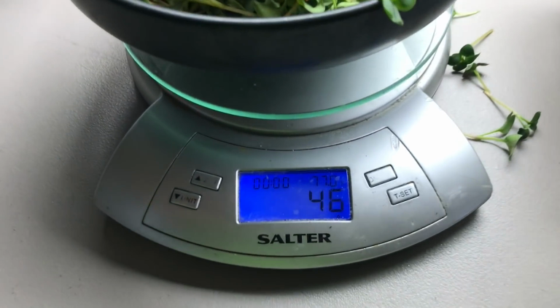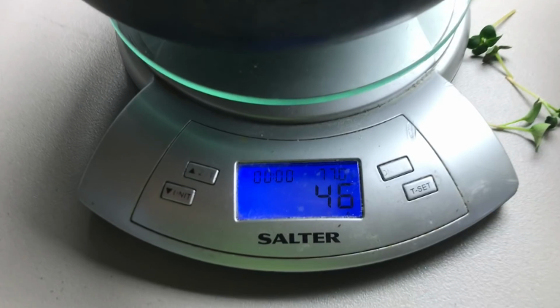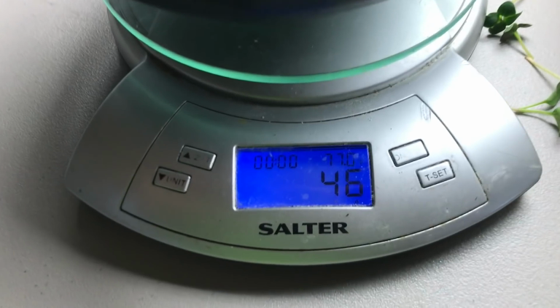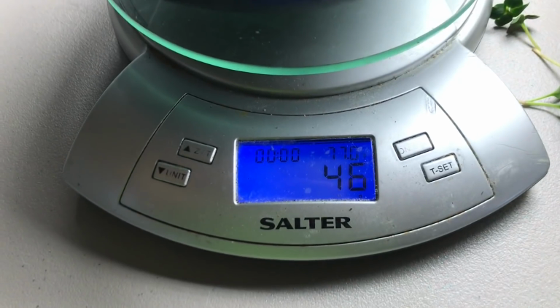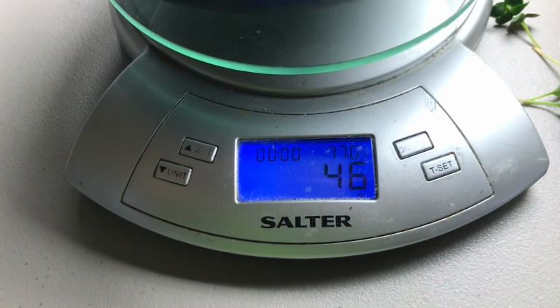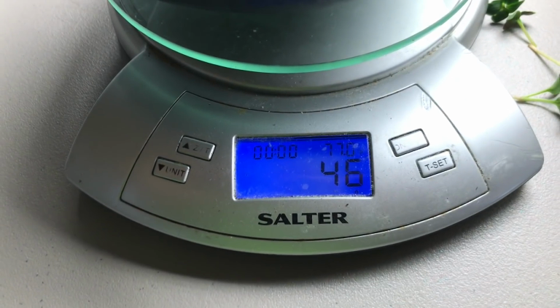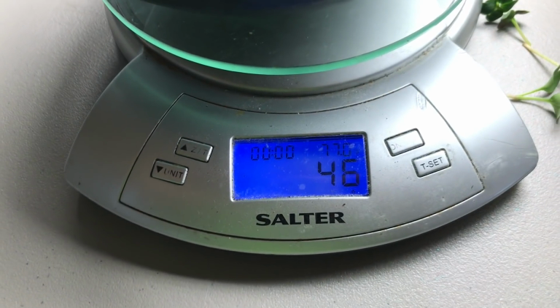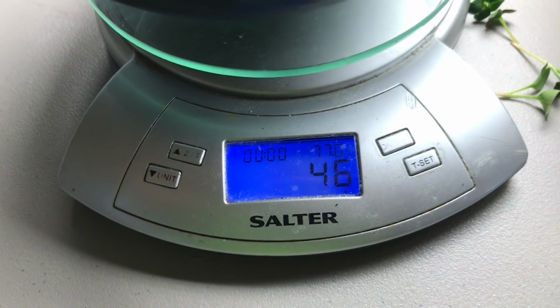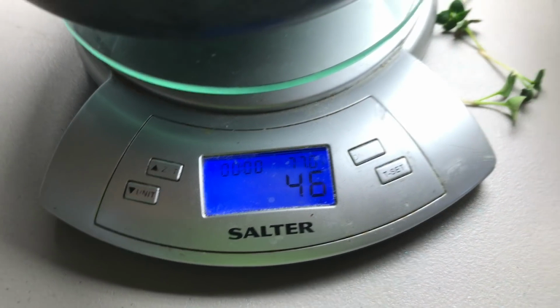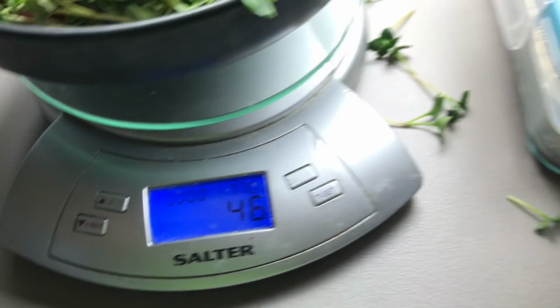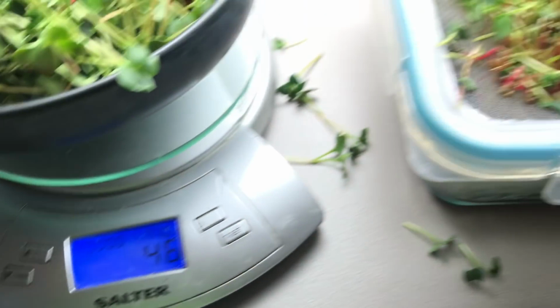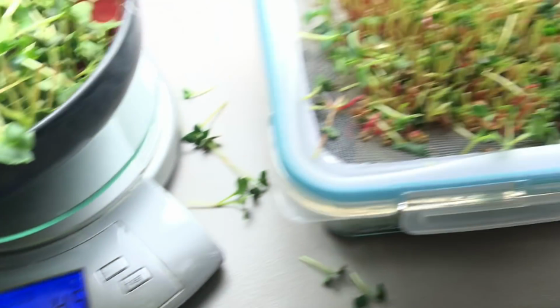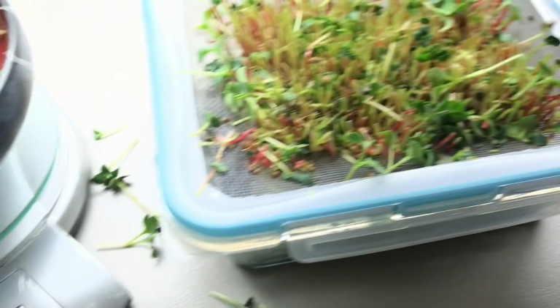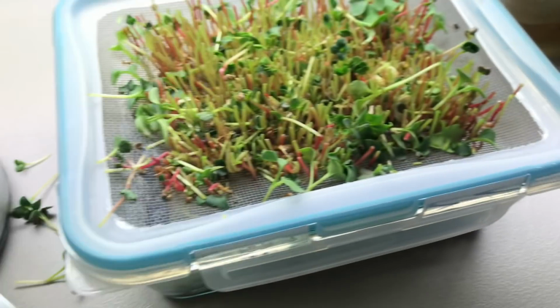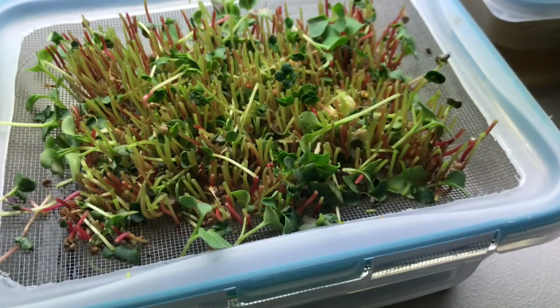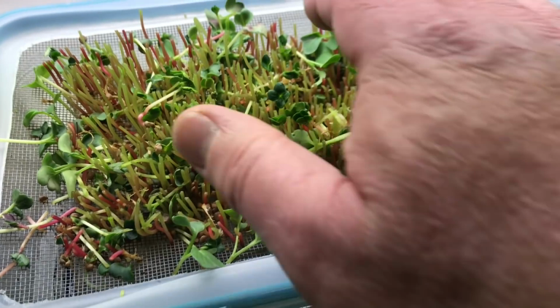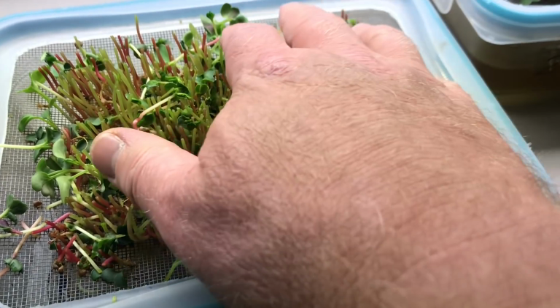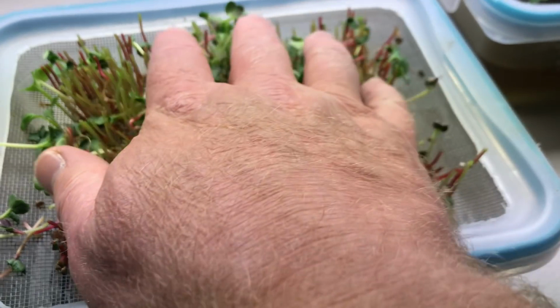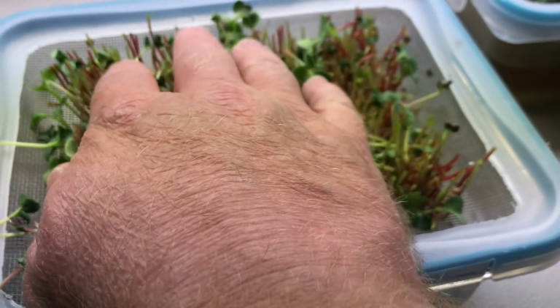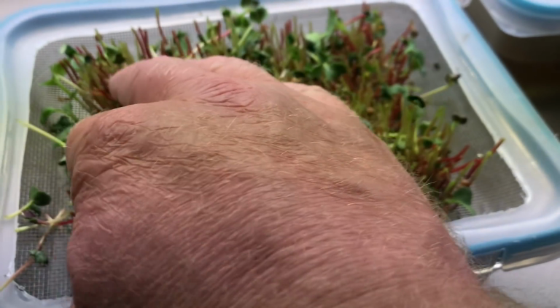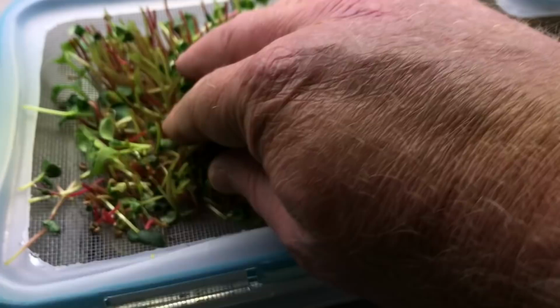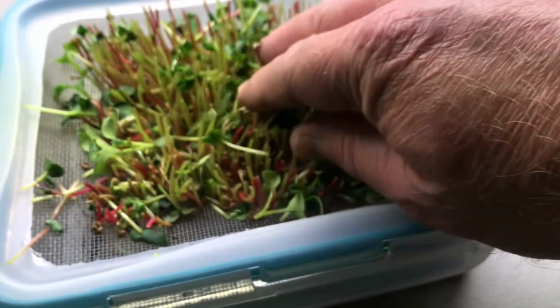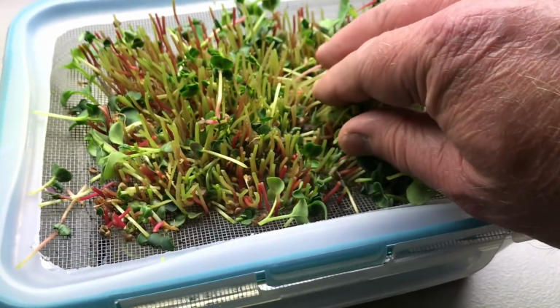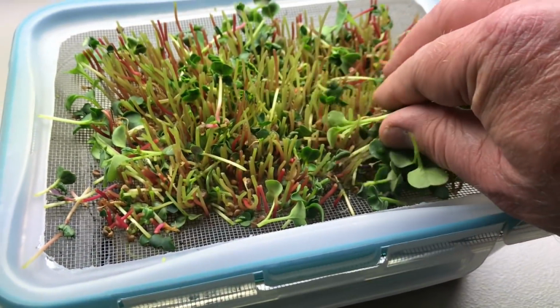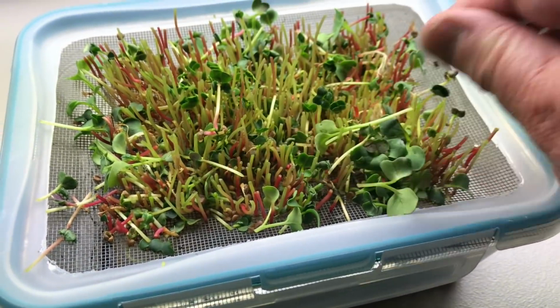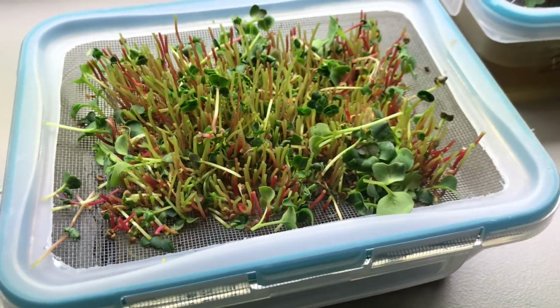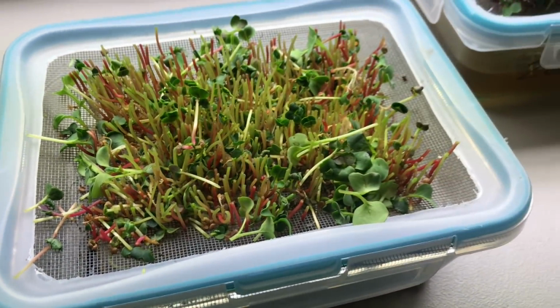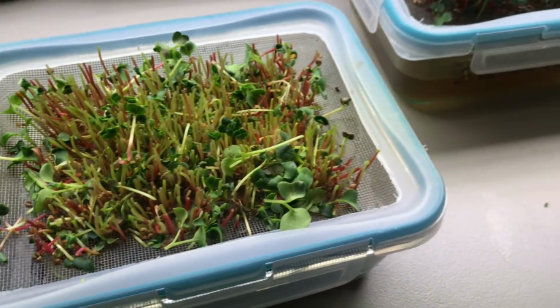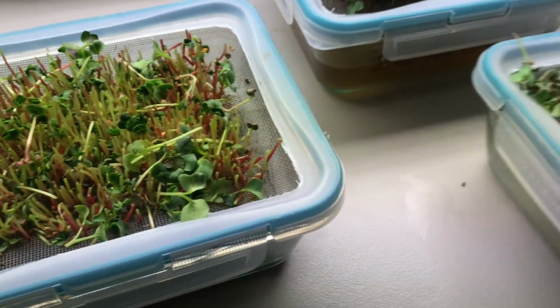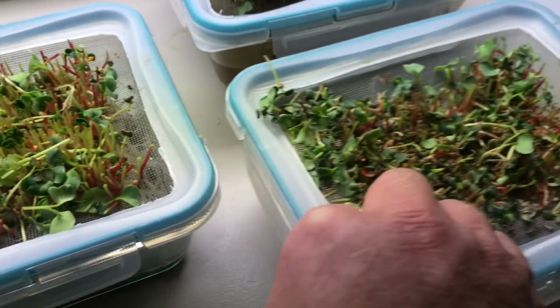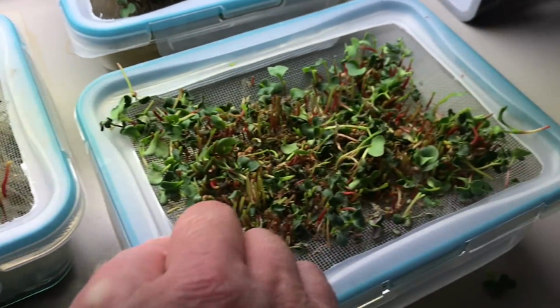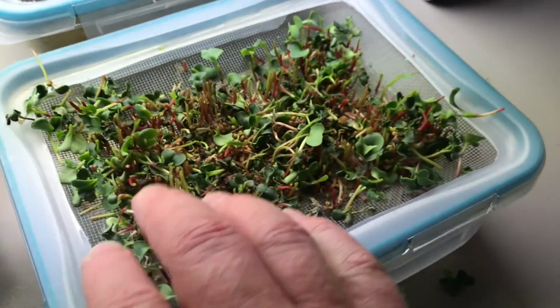So just adding worm castings almost tripled the harvest. Plus all the stems are thicker and lusher than the water-only ones.